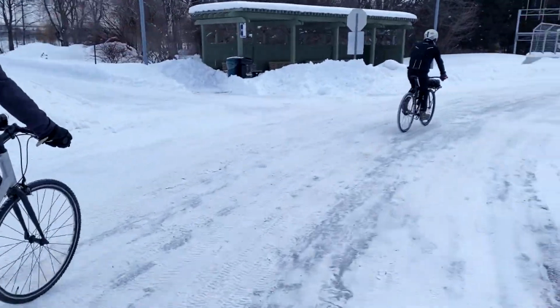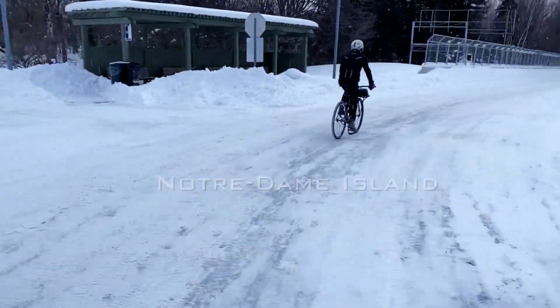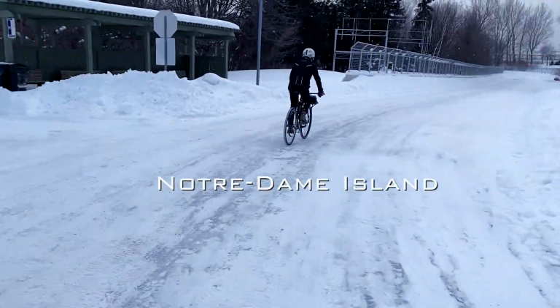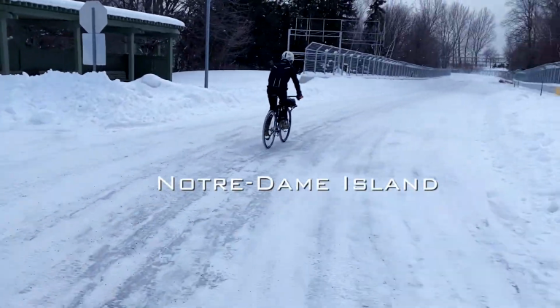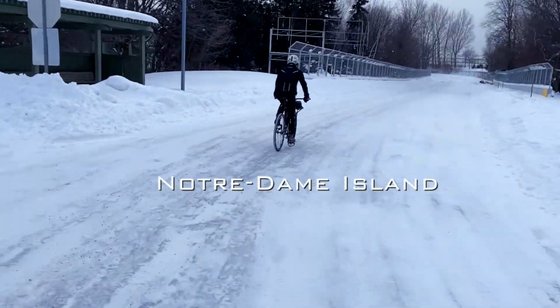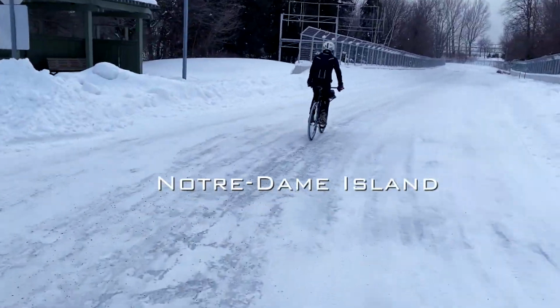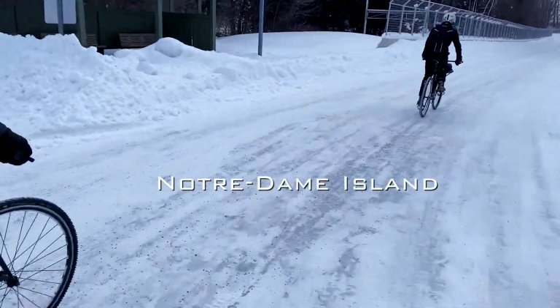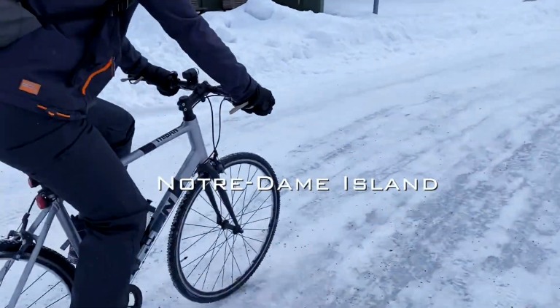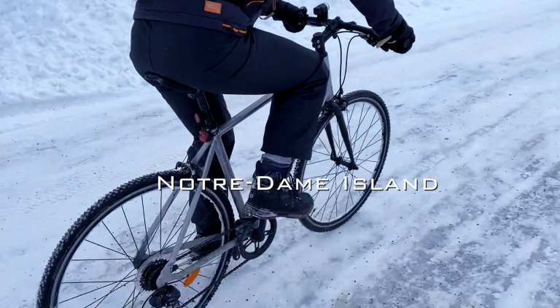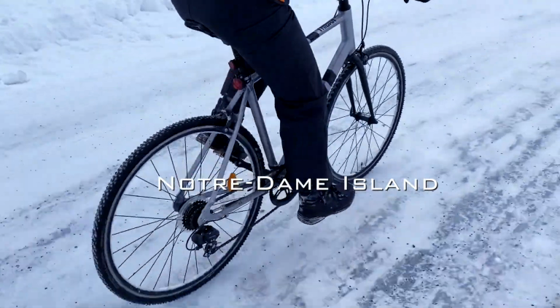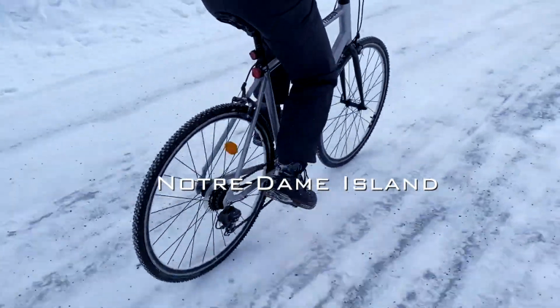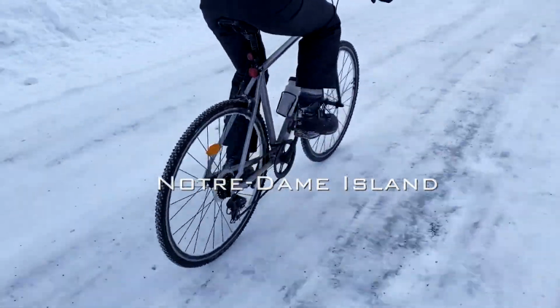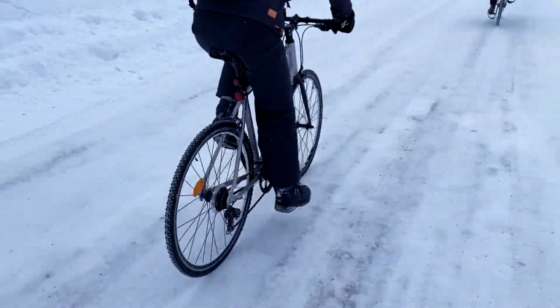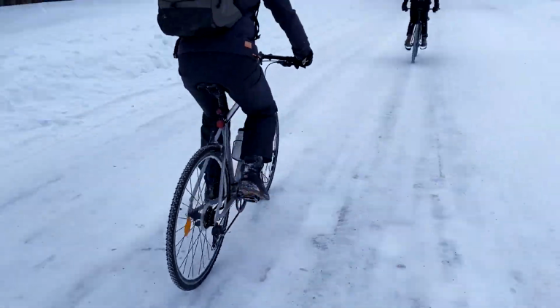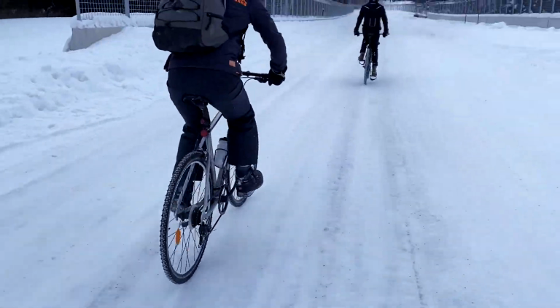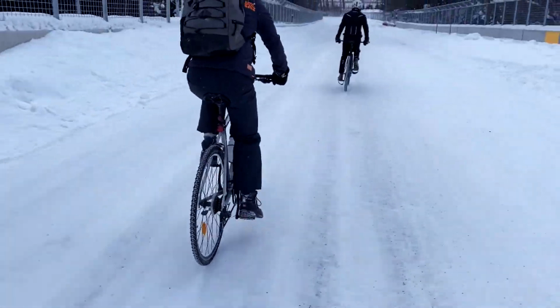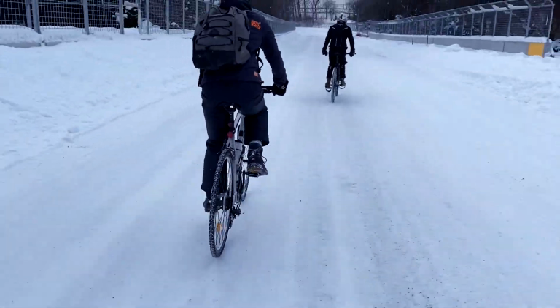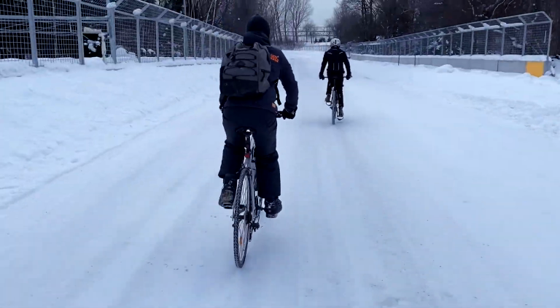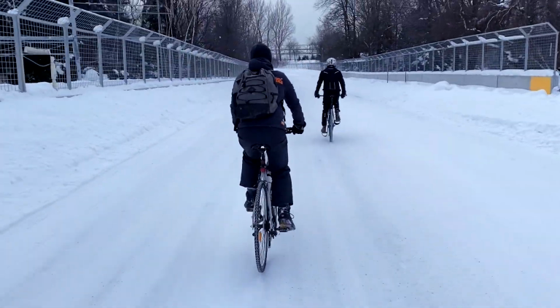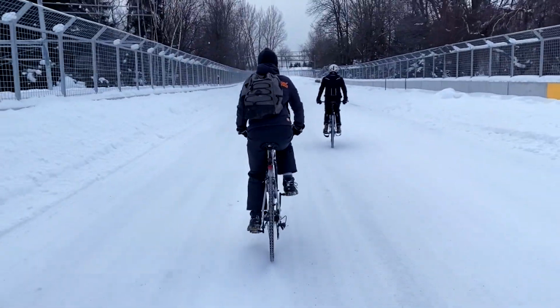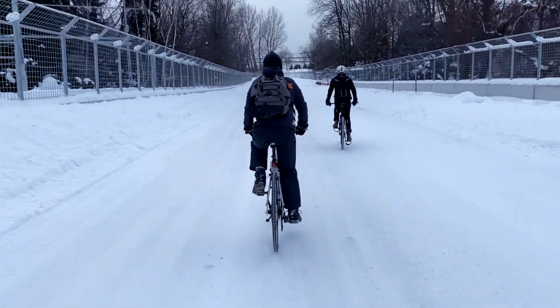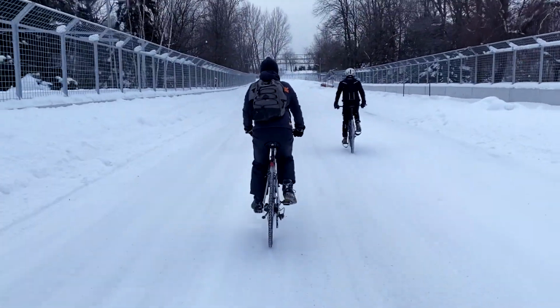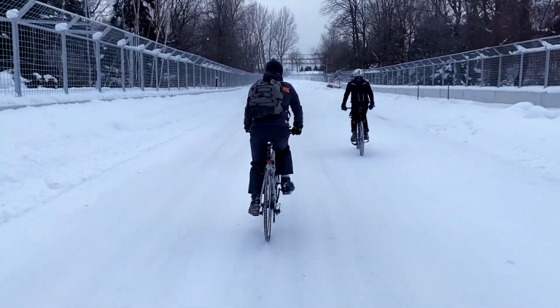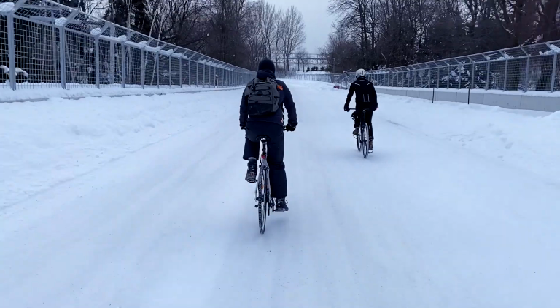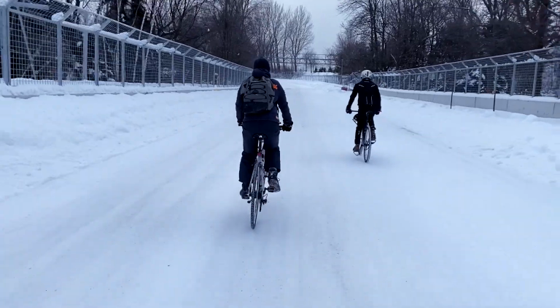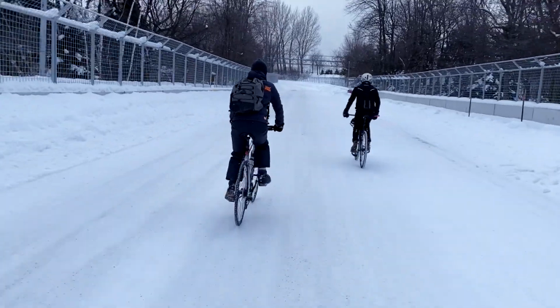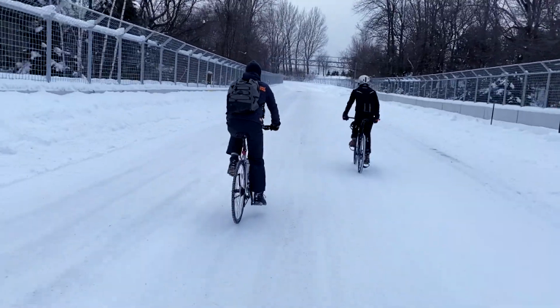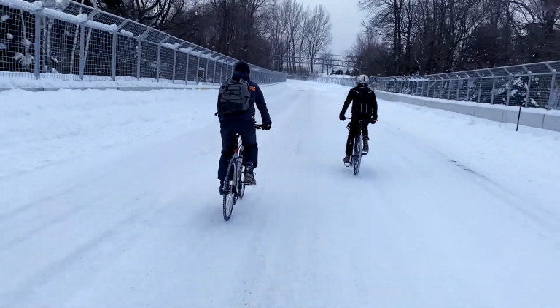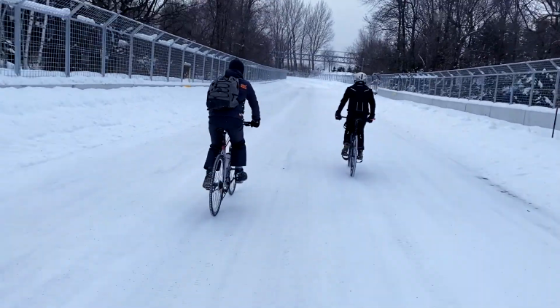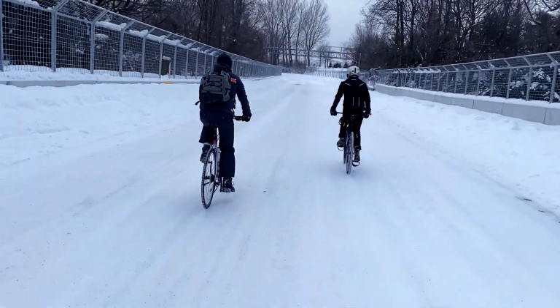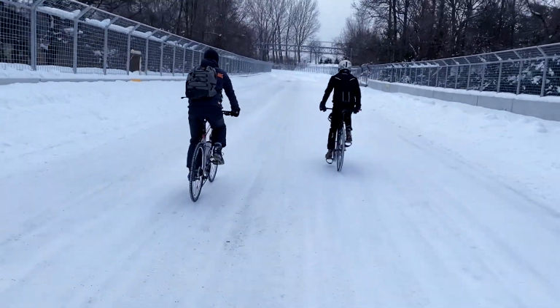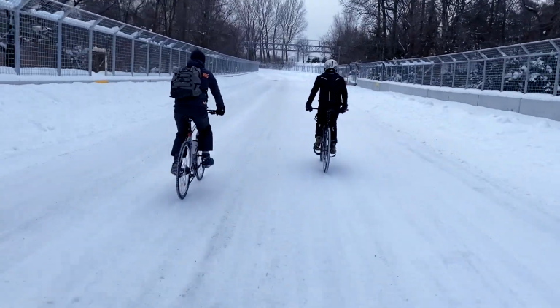We have arrived on Notre Dame Island on the Formula 1 racing tracks. A lot of people like to come here to train because it's open to the public, except for the one week where the race actually happens.